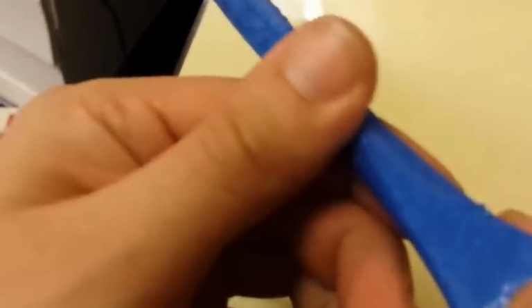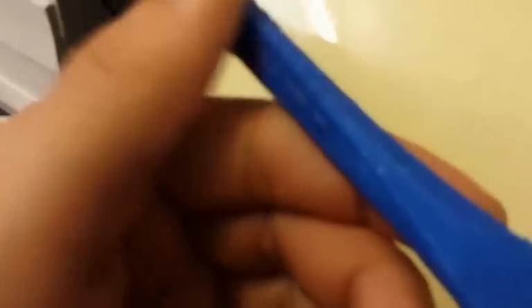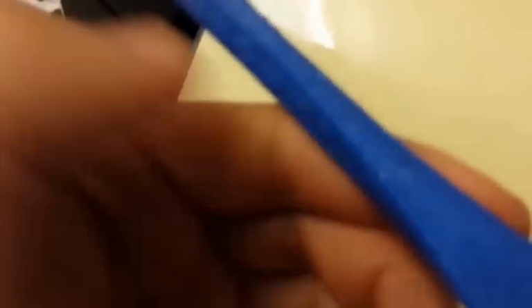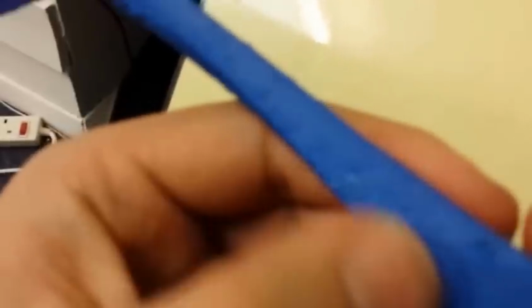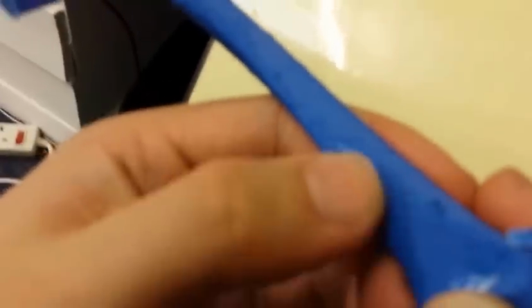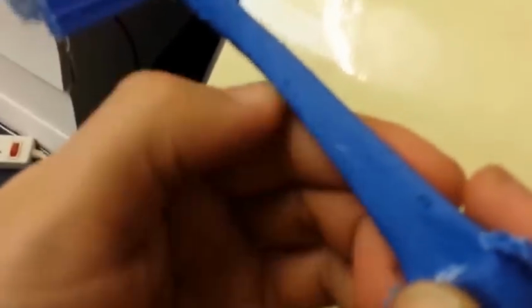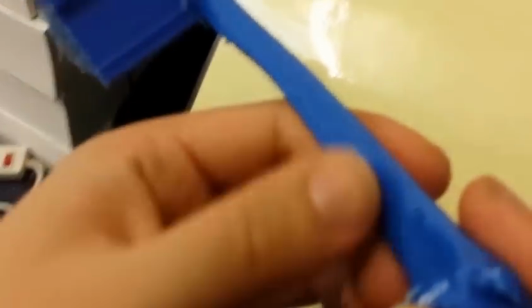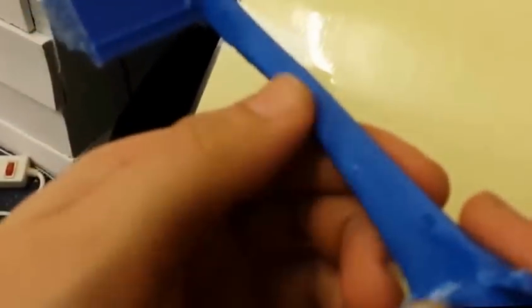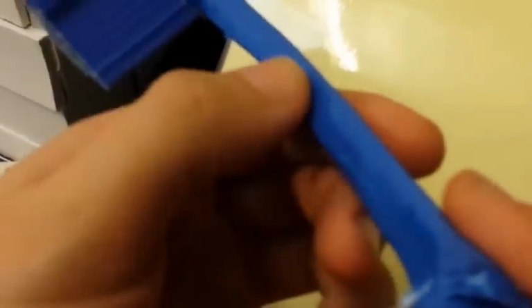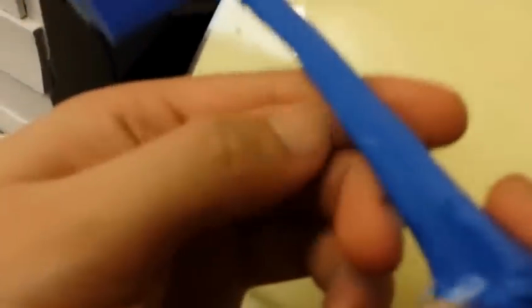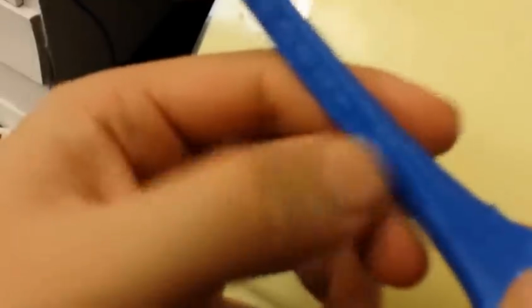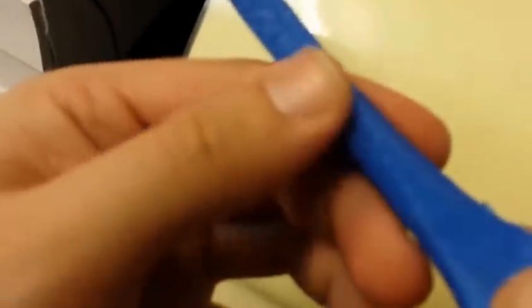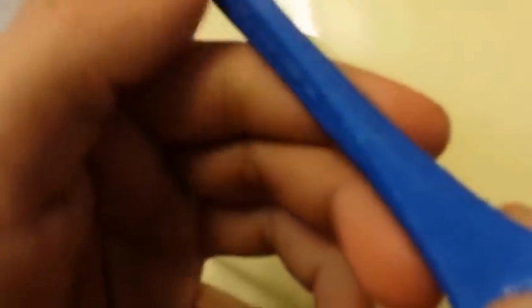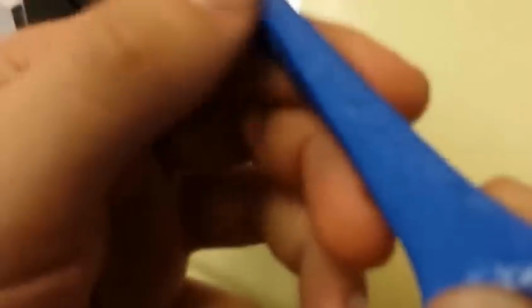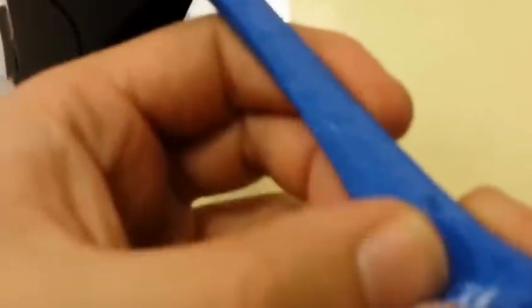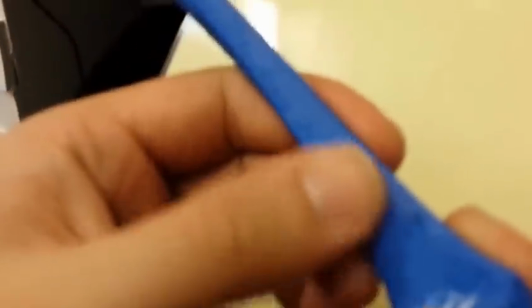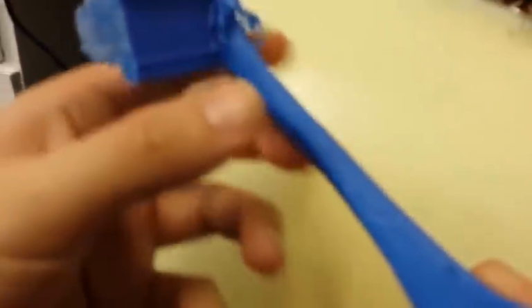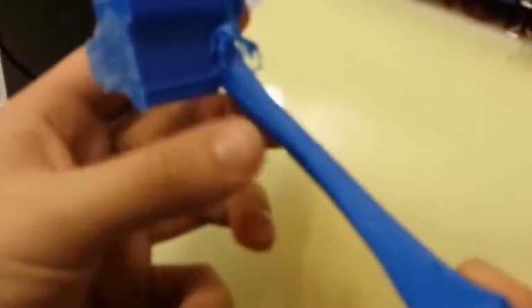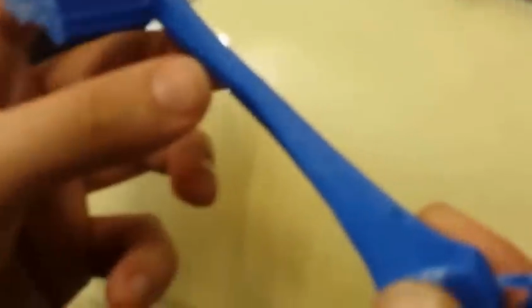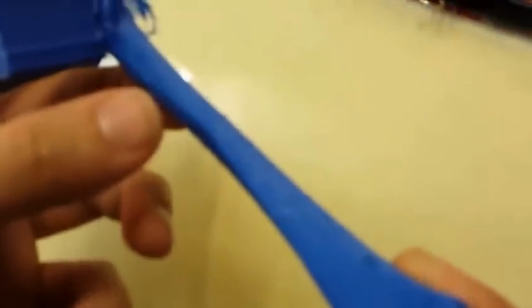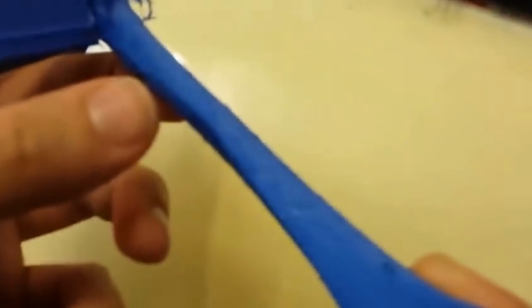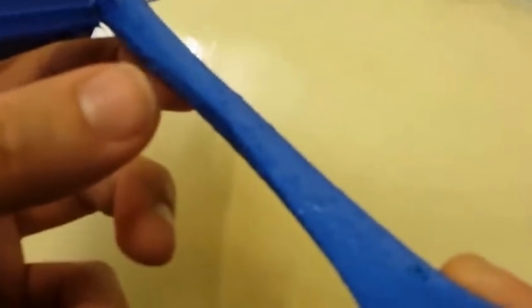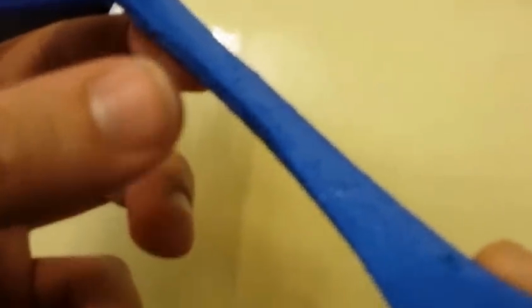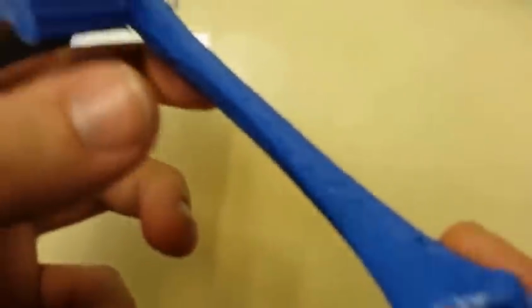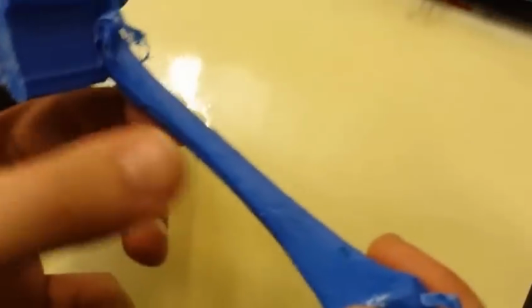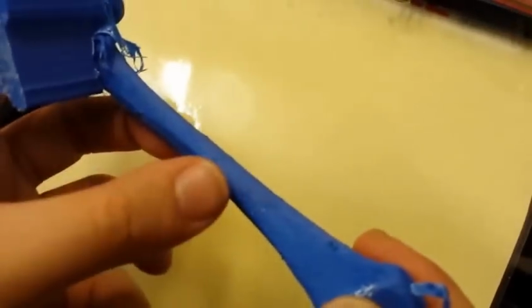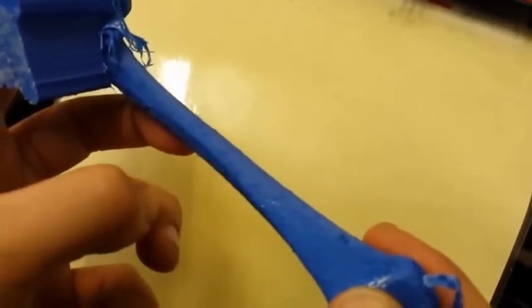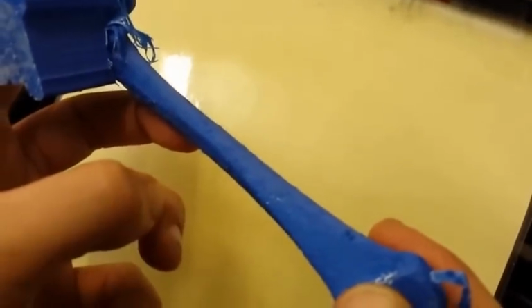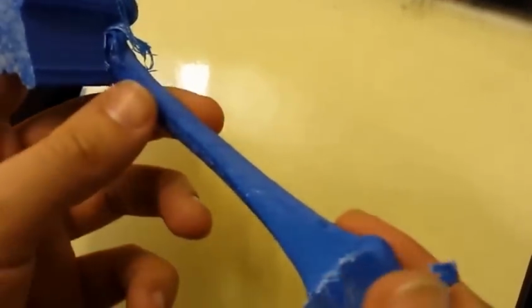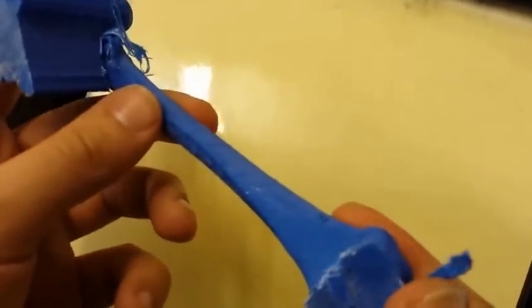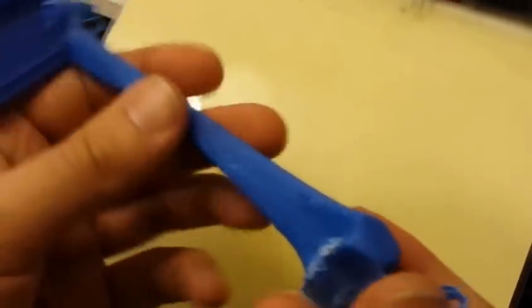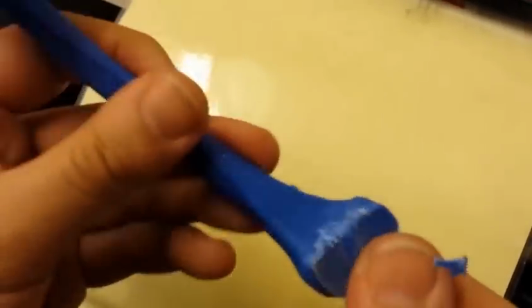That's better than we were seeing before. You almost would not think that that is an underside layer that's had support on it. Let's see if we can get that to focus. There you go — that's really, really good.